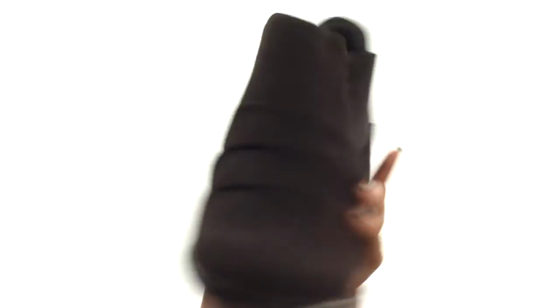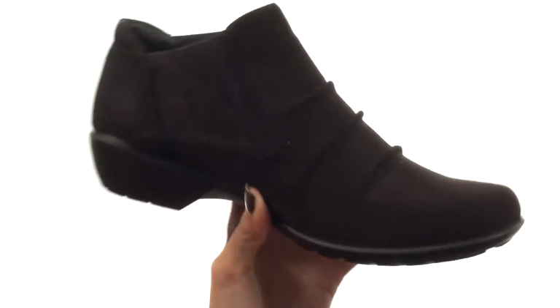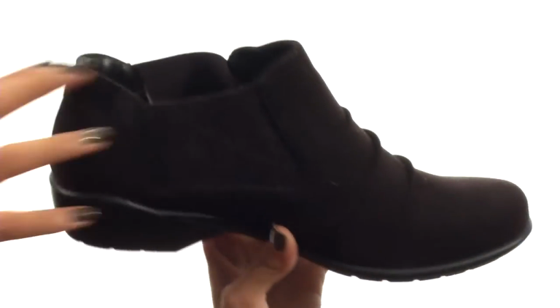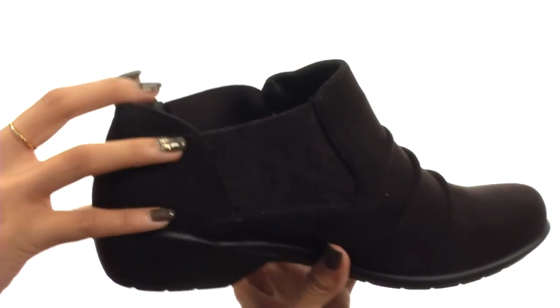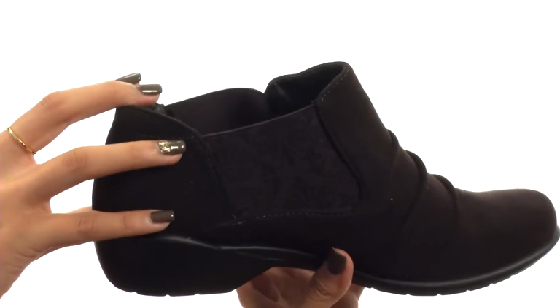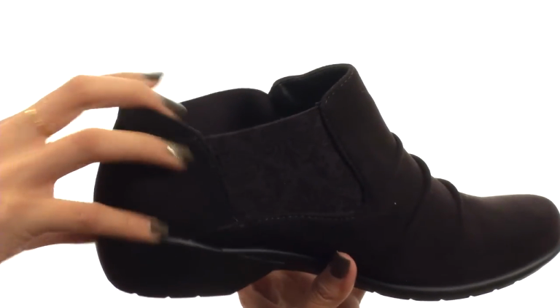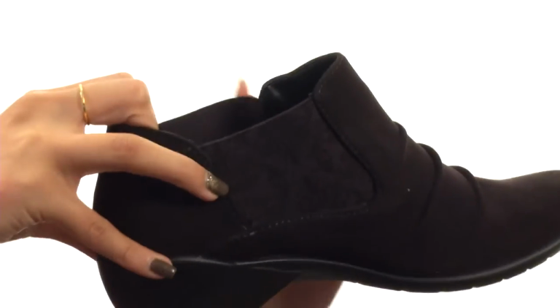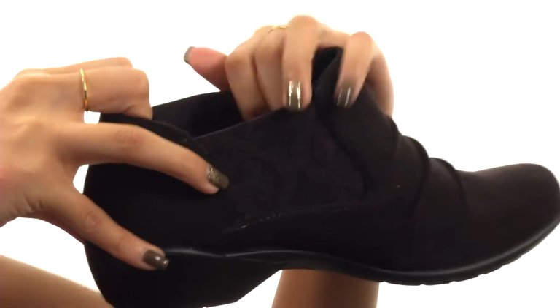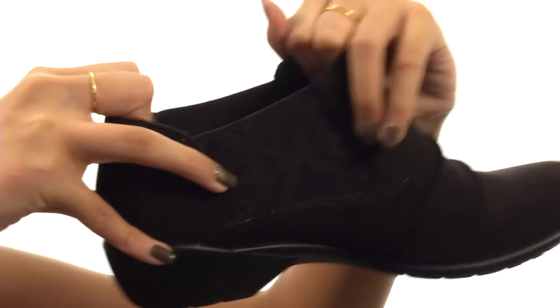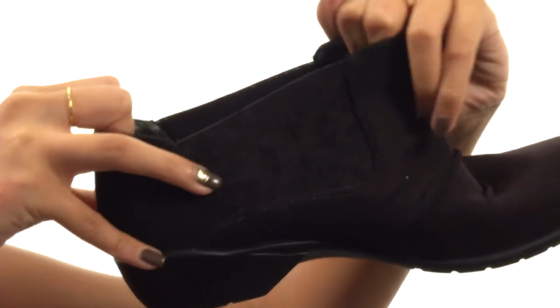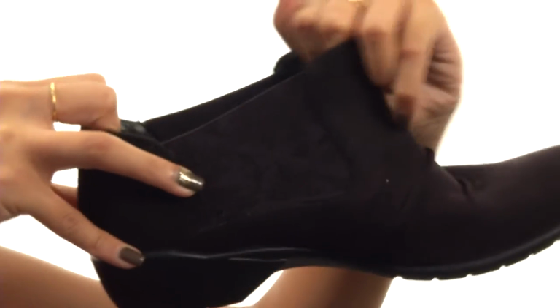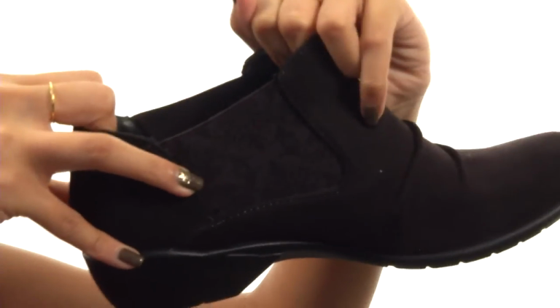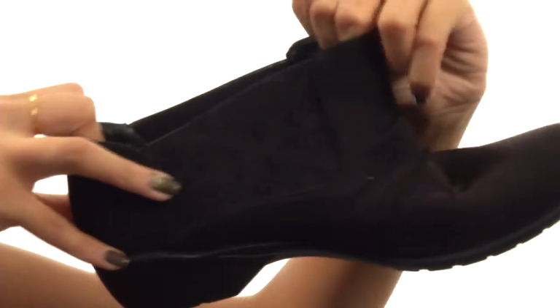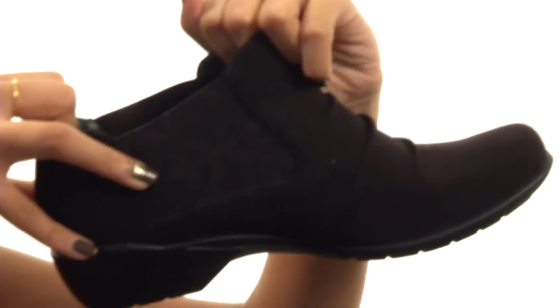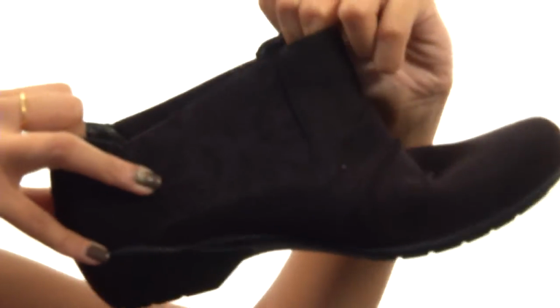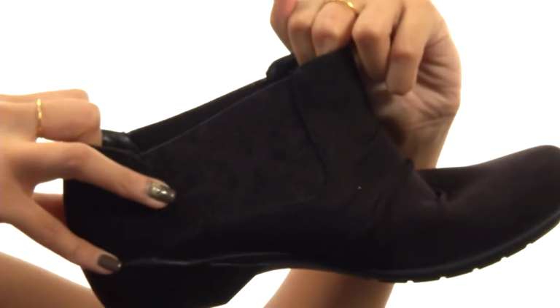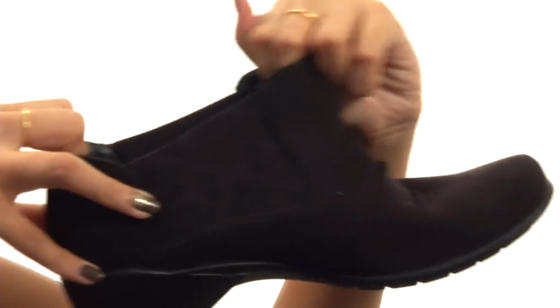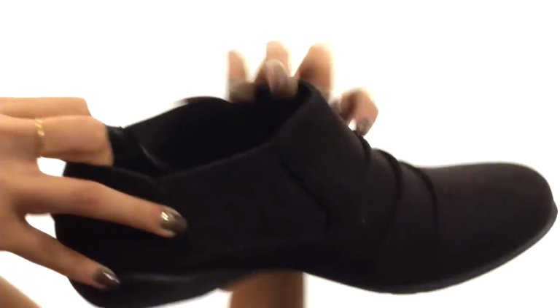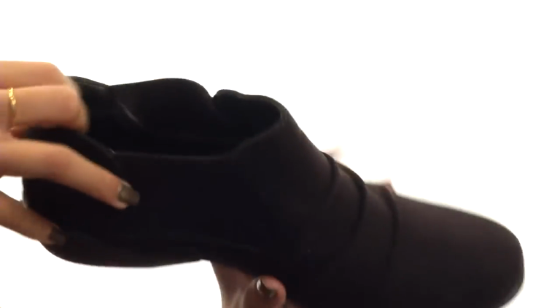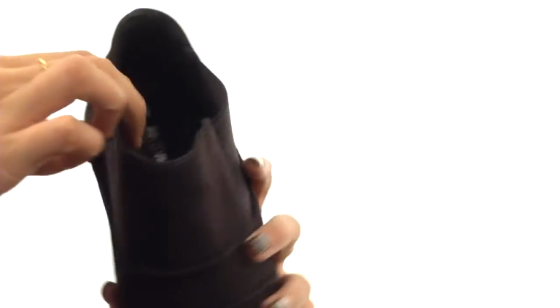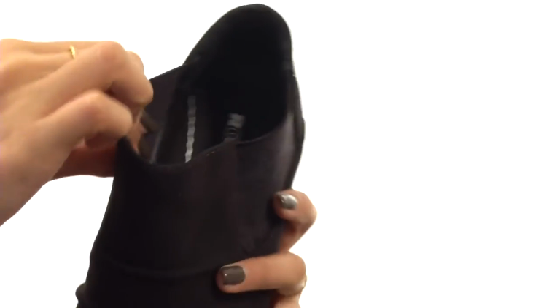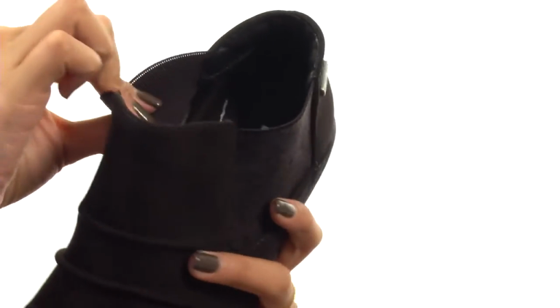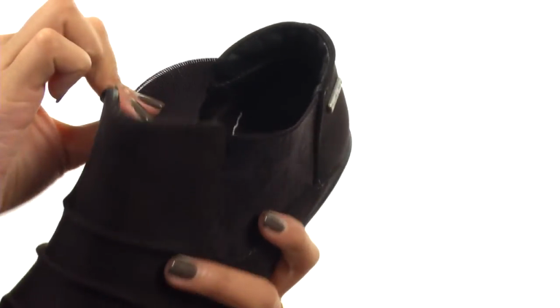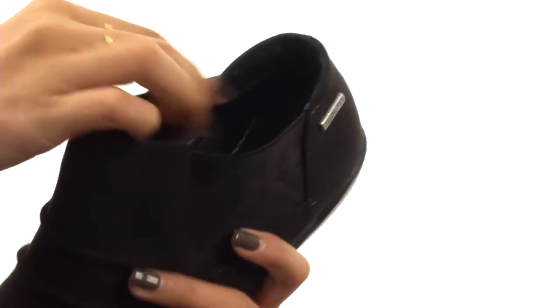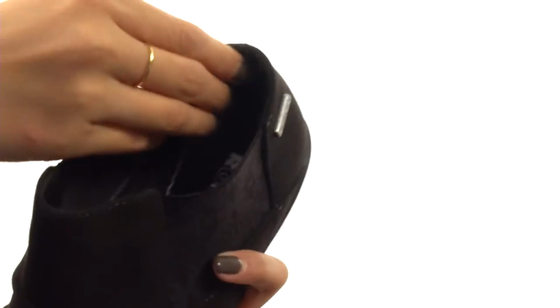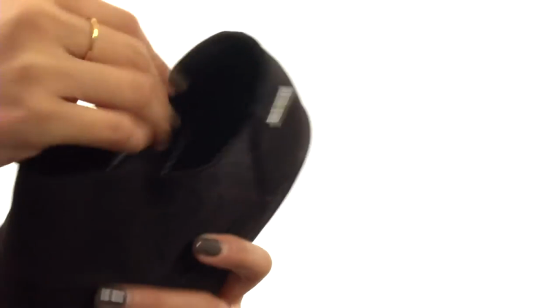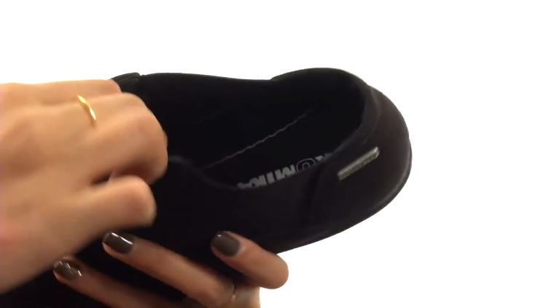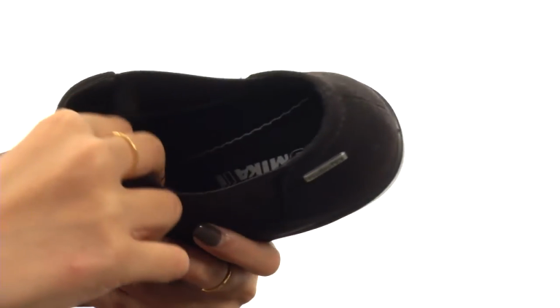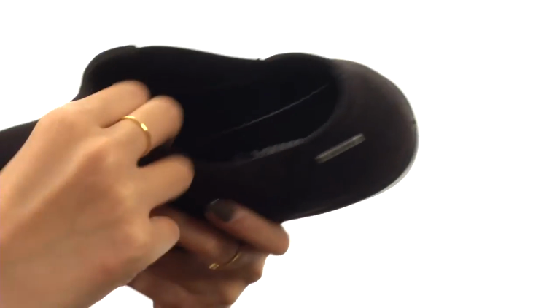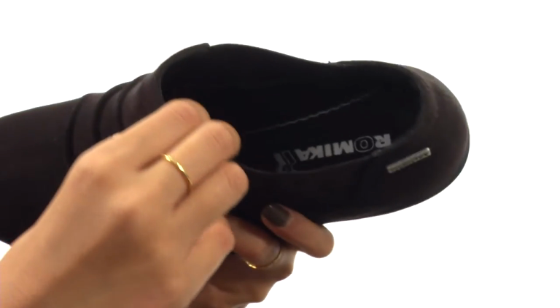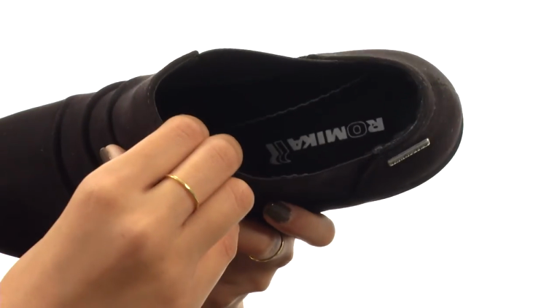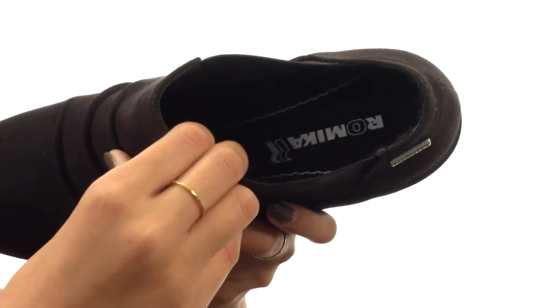It features an easy slip-on design with stretch boring panels that give you added flexibility and a more comfortable fit. Inside, there's a suede lining for all-day comfort and wear.